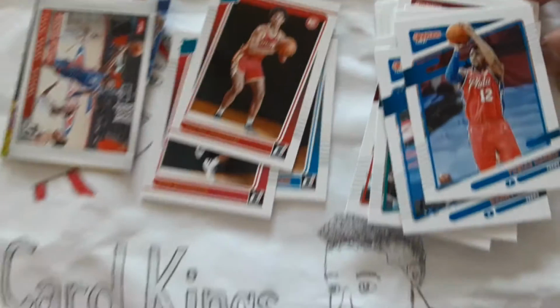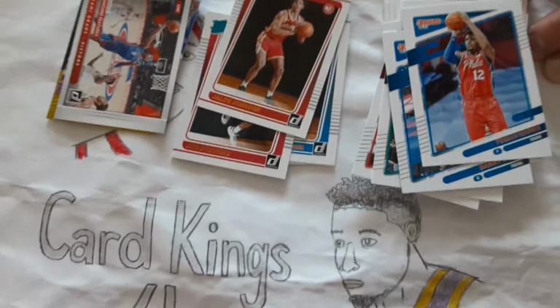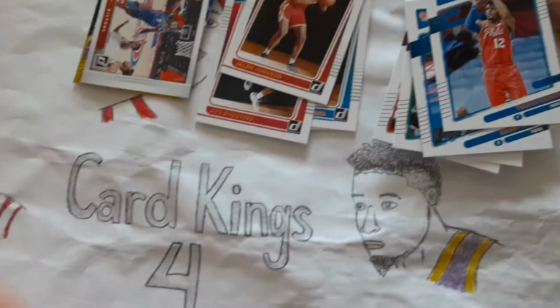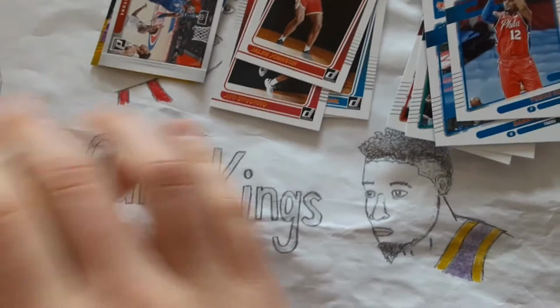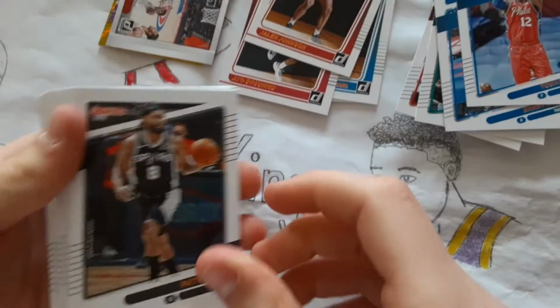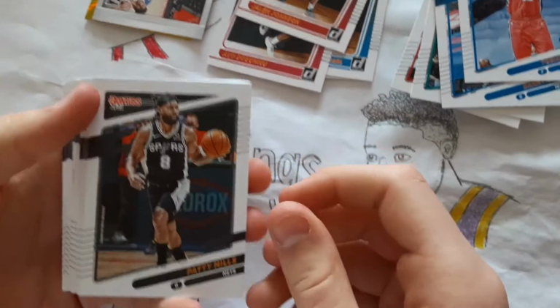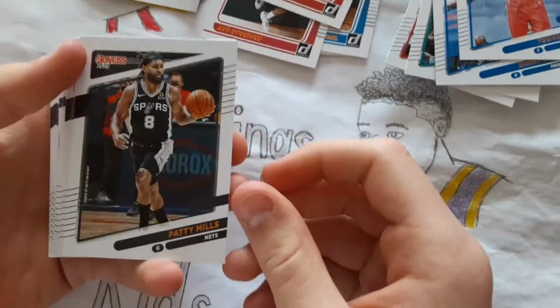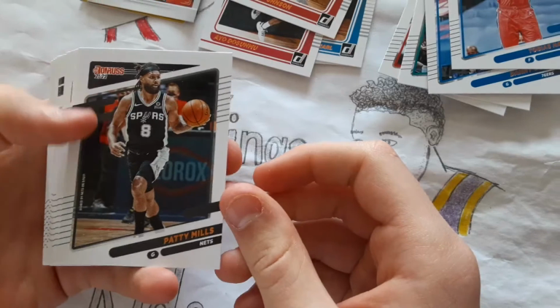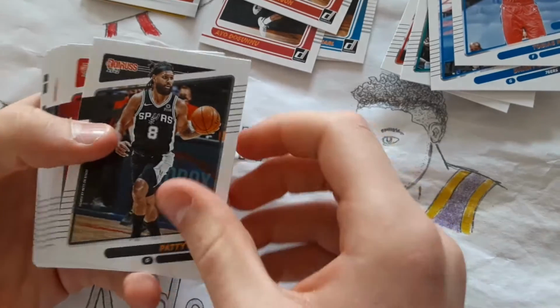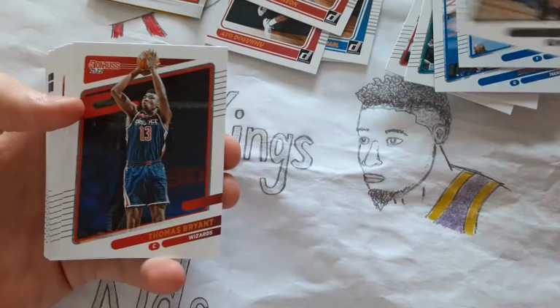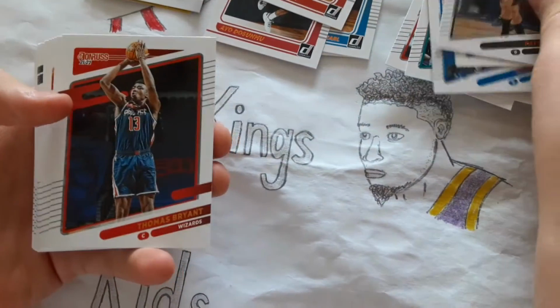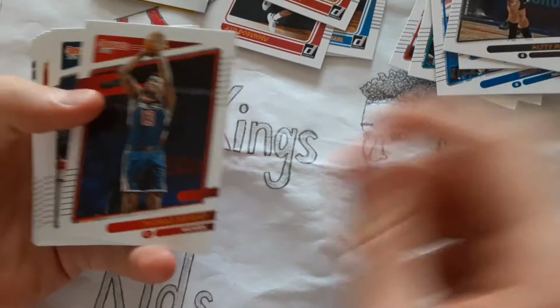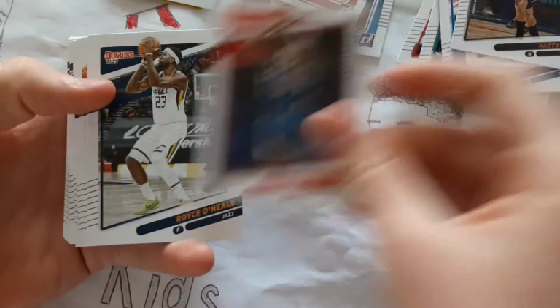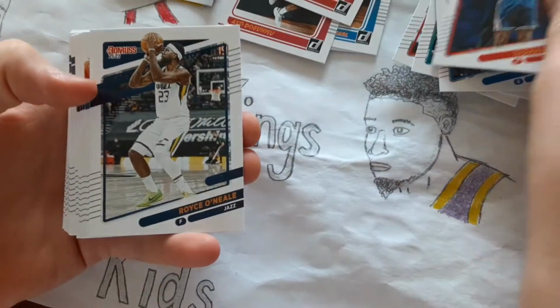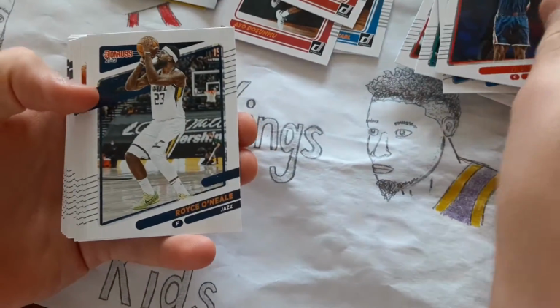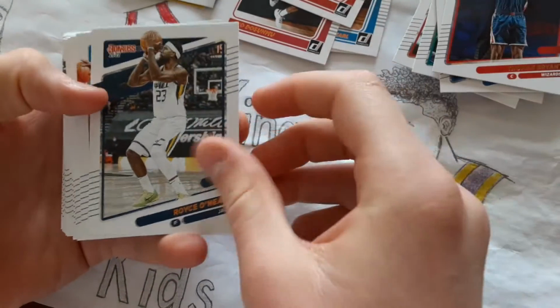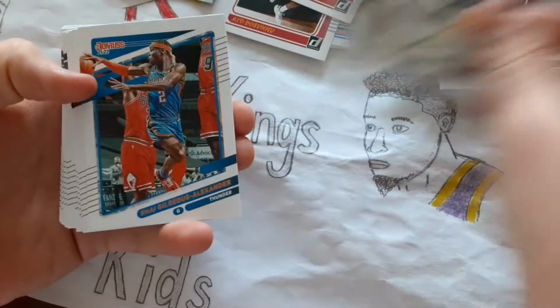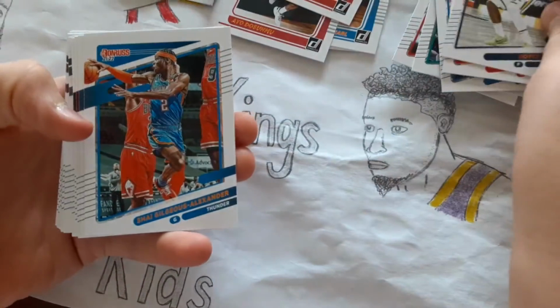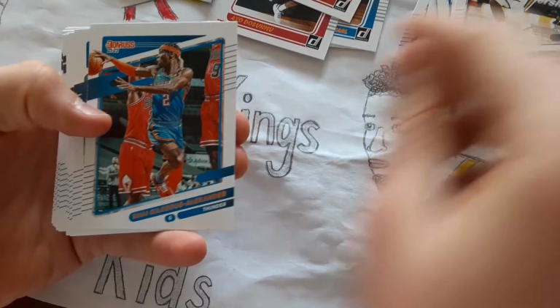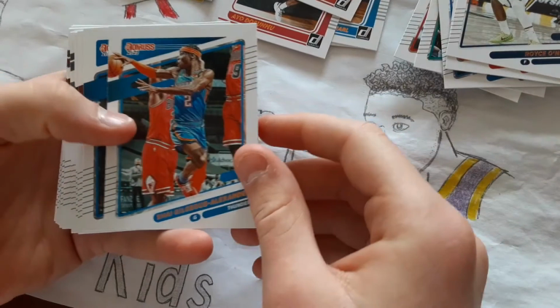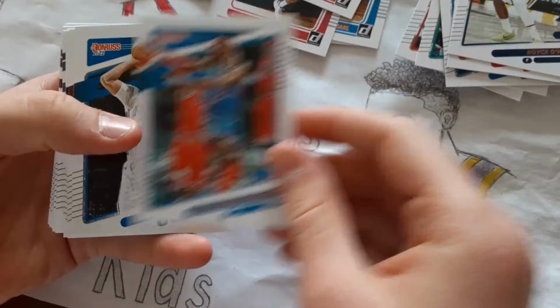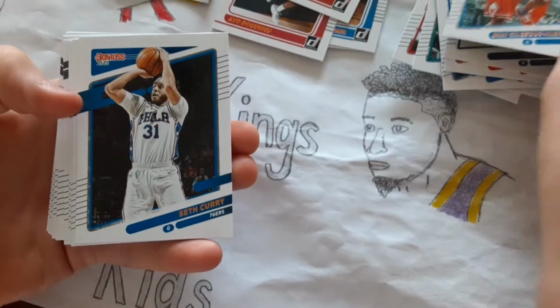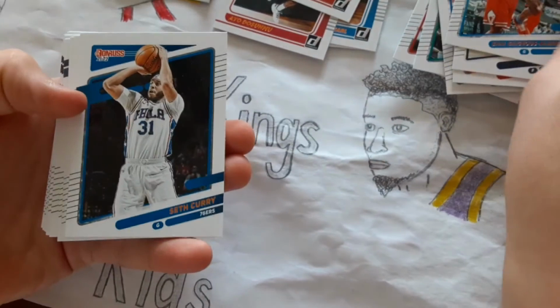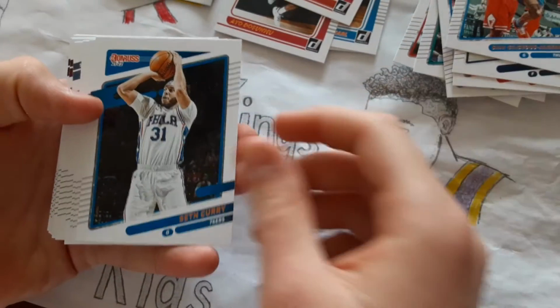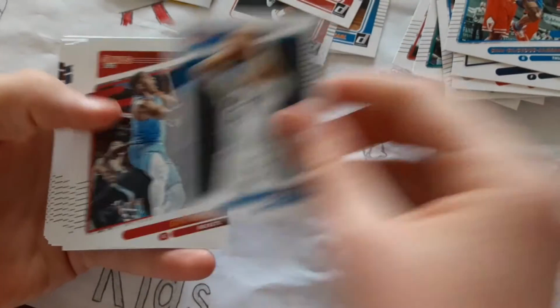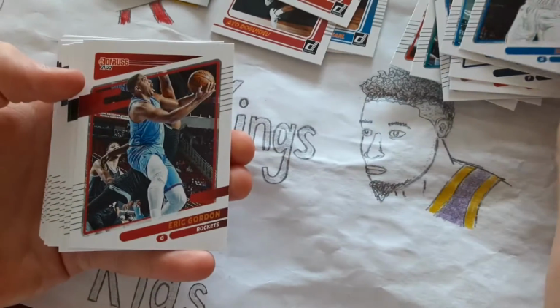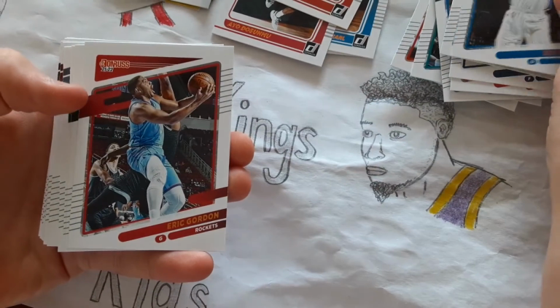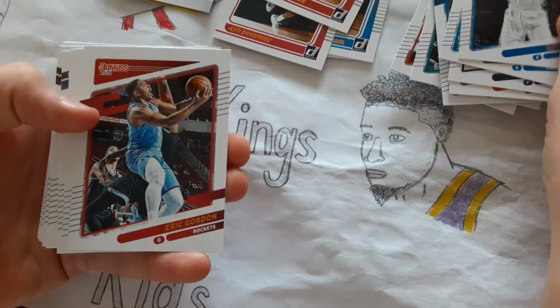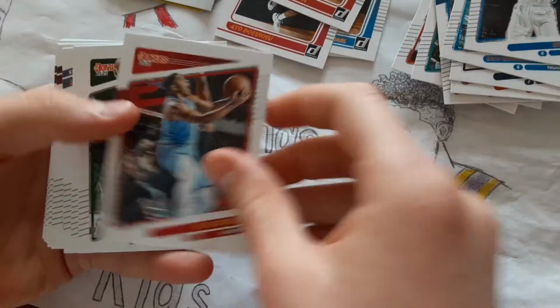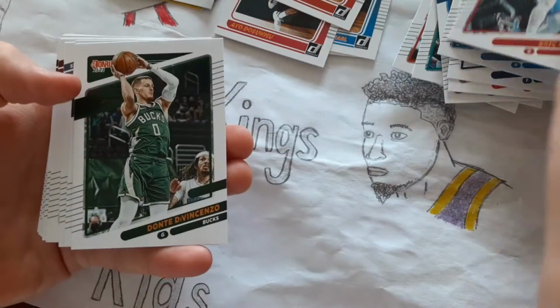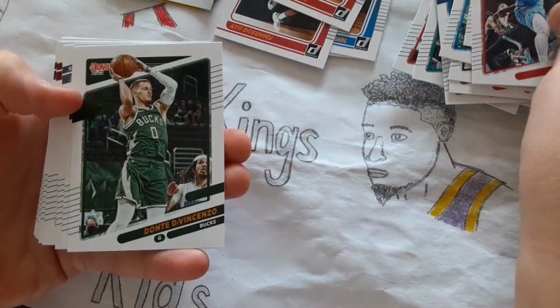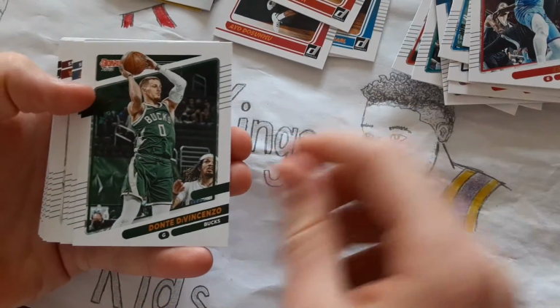Patty Mills, Thomas Bryant, Rayan Ruonia, Shai Gilgeous-Alexander, Seth Curry, Eric Gordon, Dante DiVincenzo.